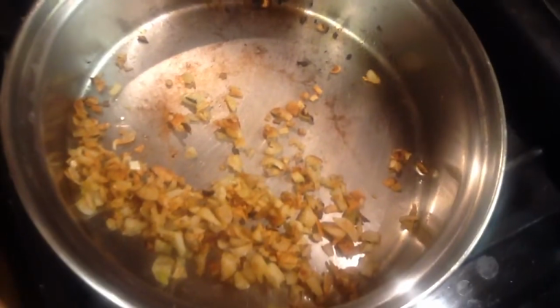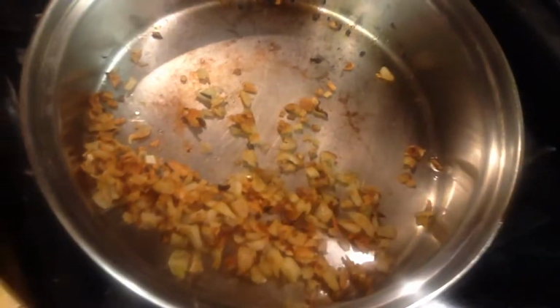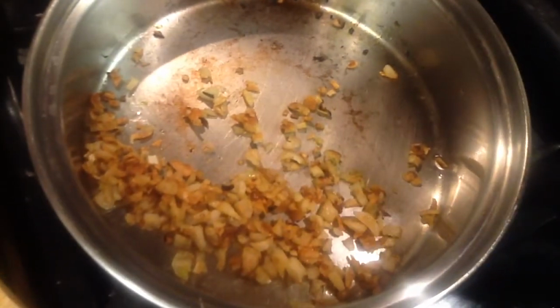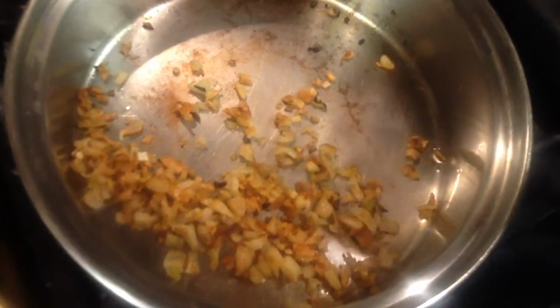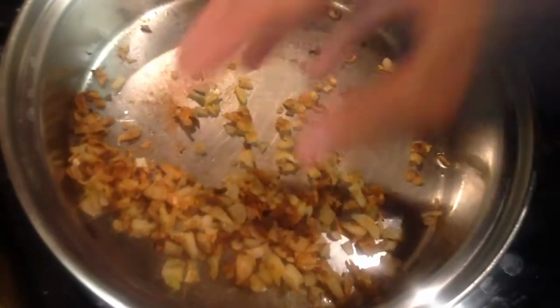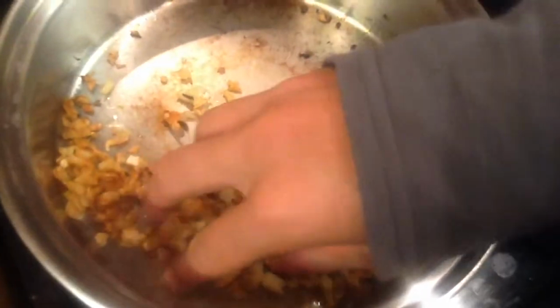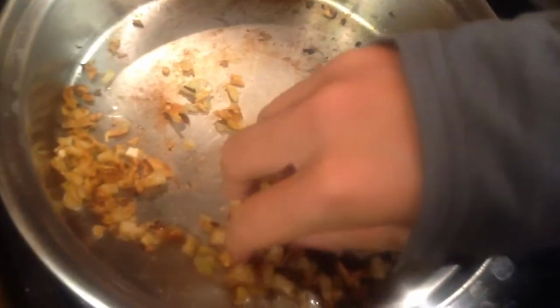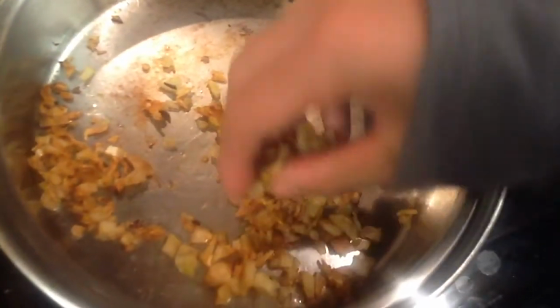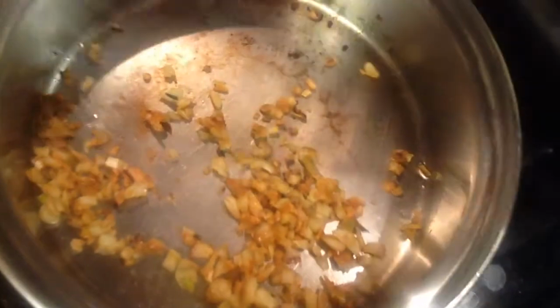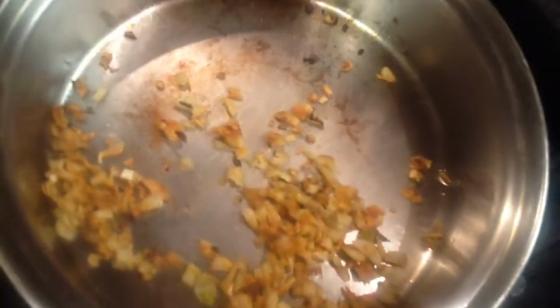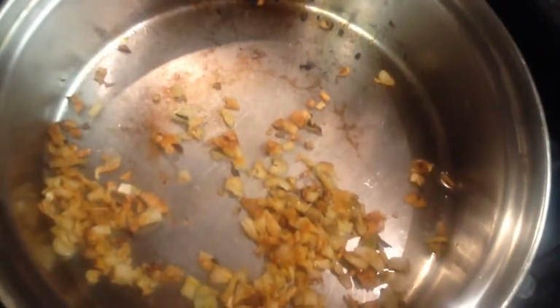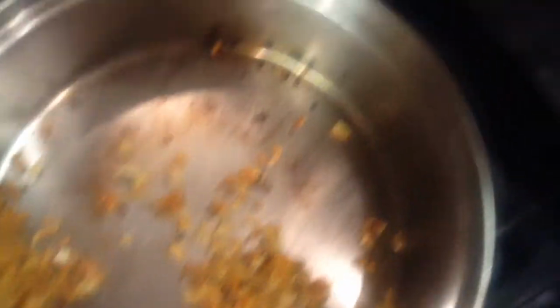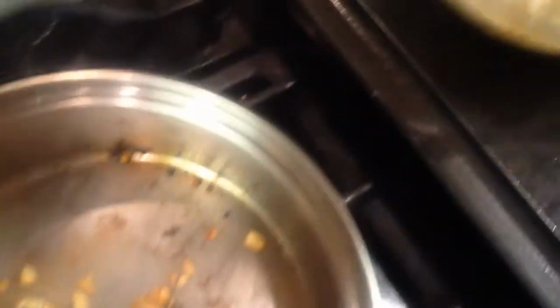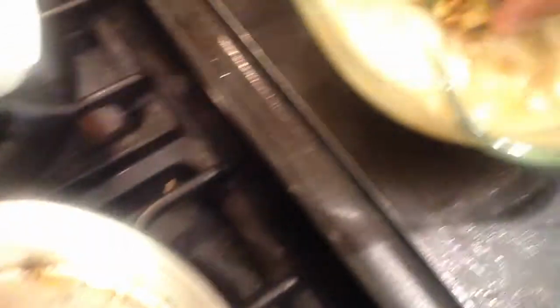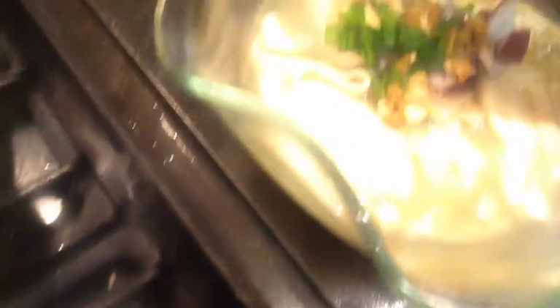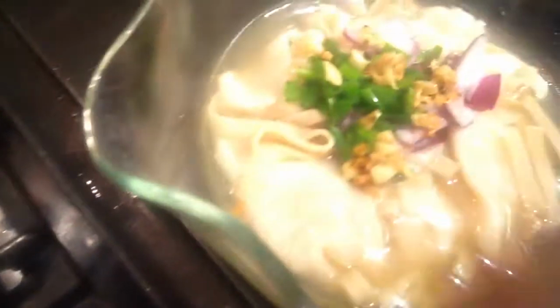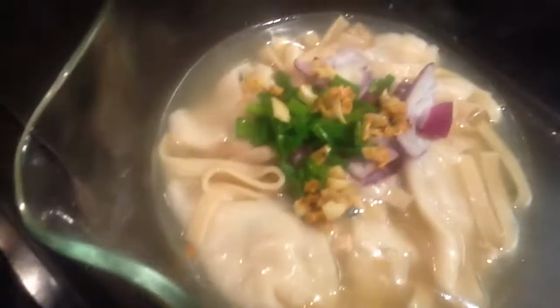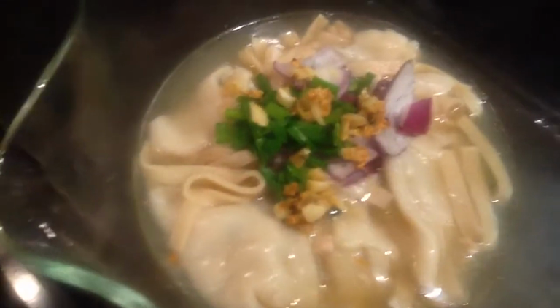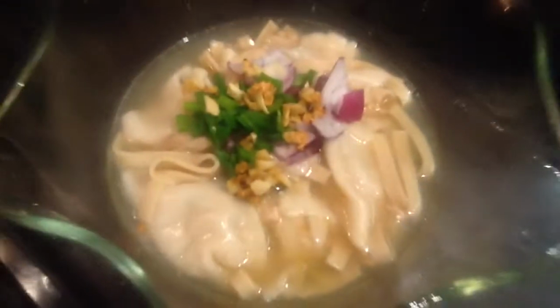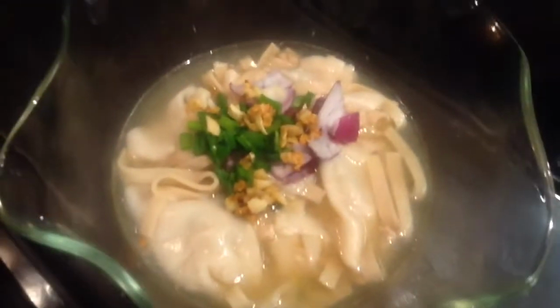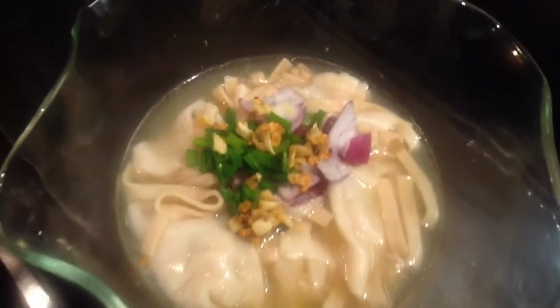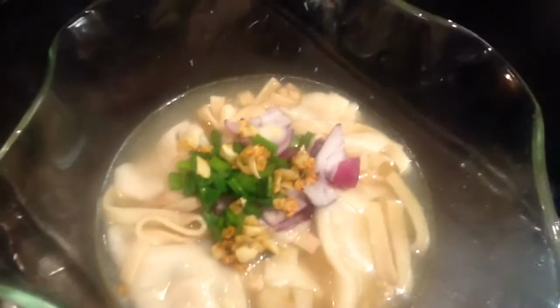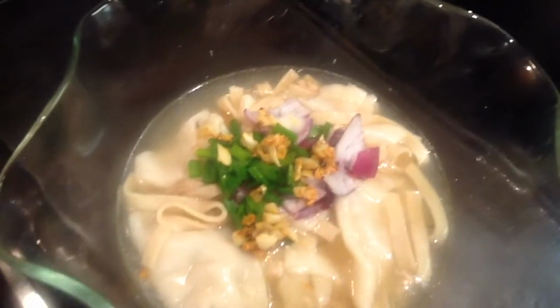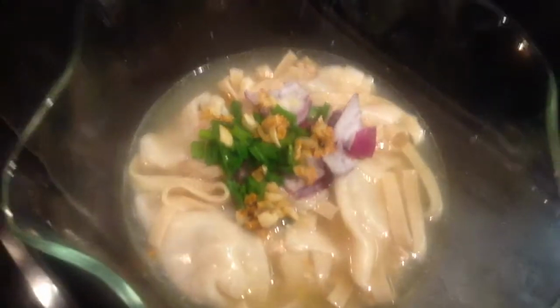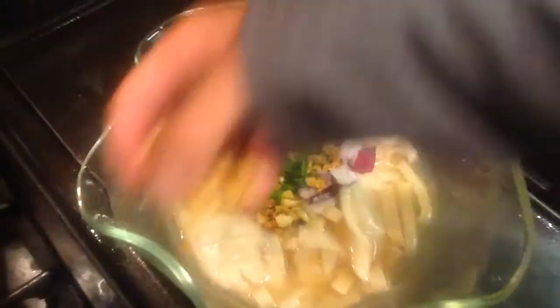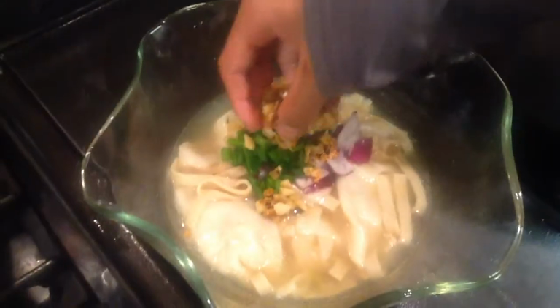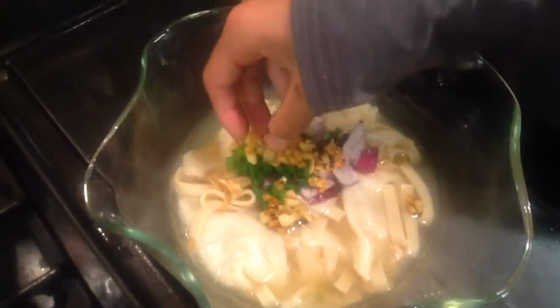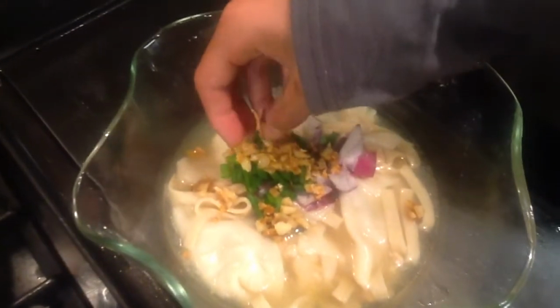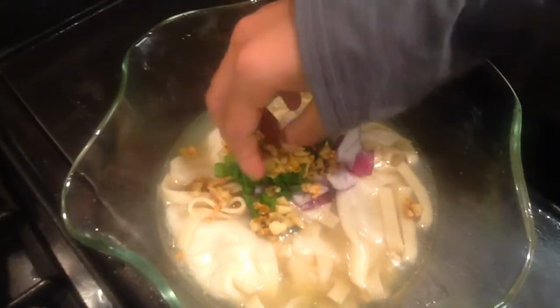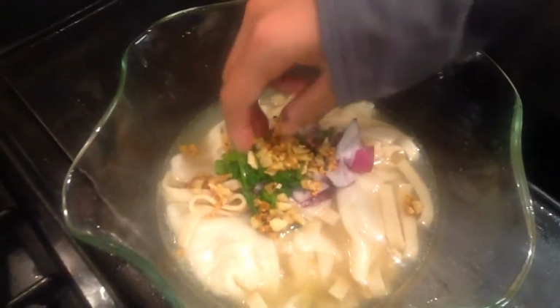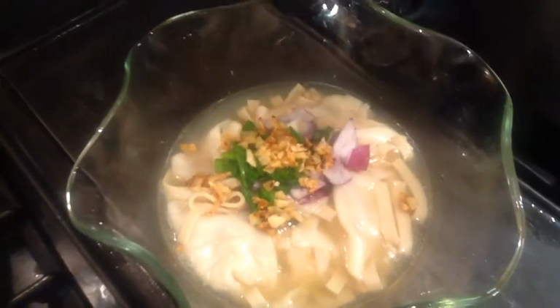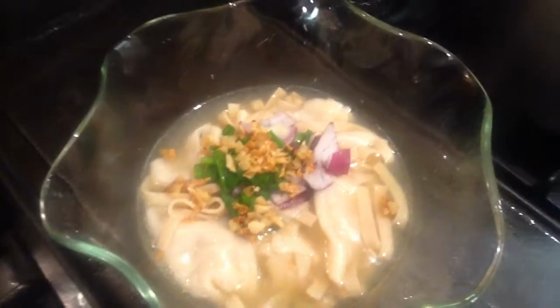Now we're going to add more garlic. Wow, that smells good.